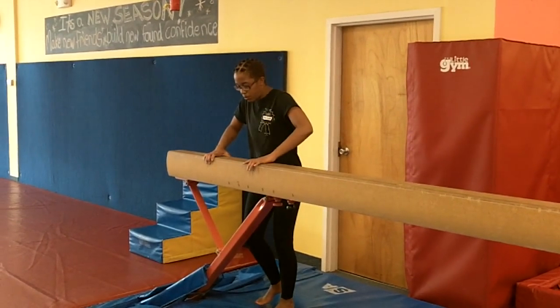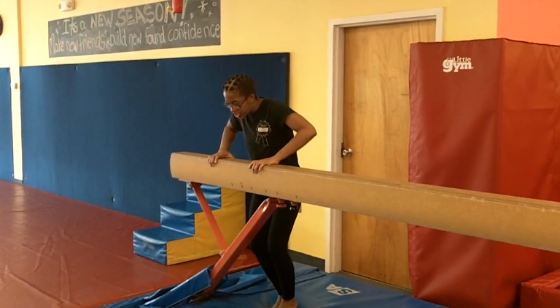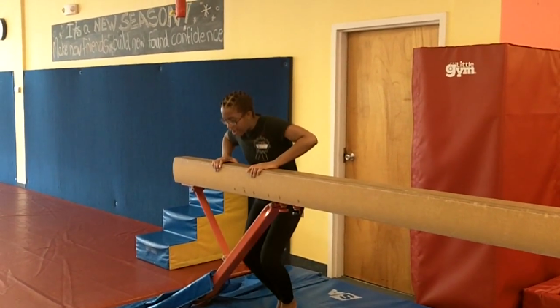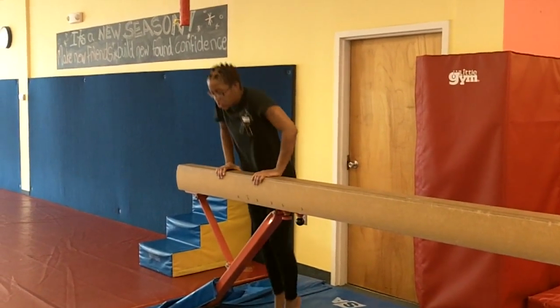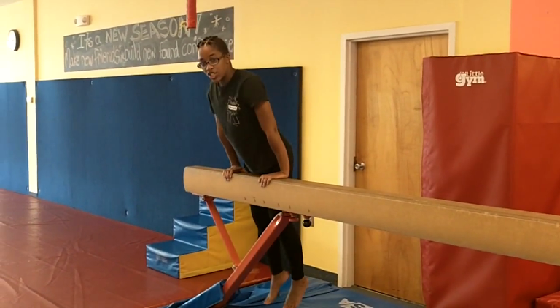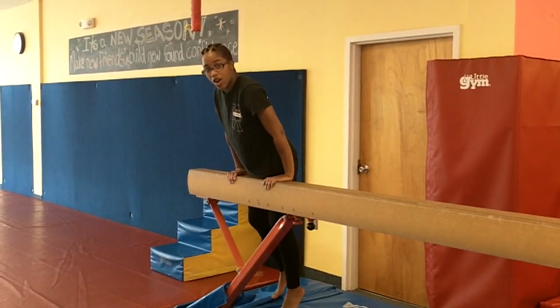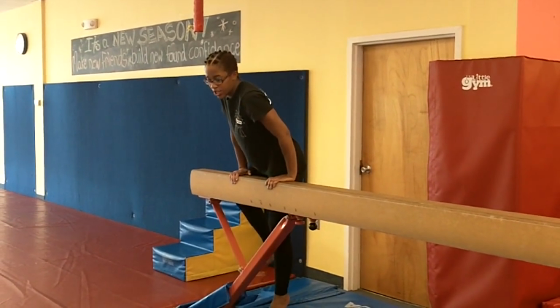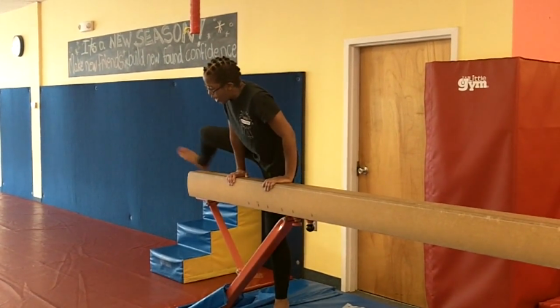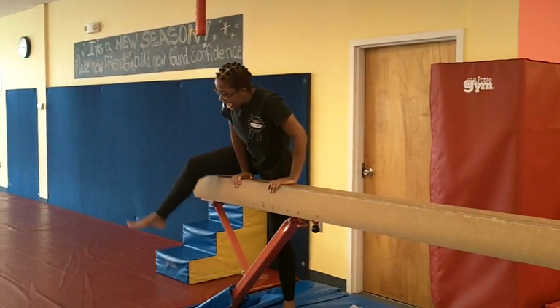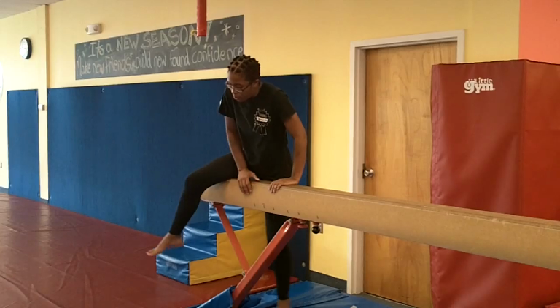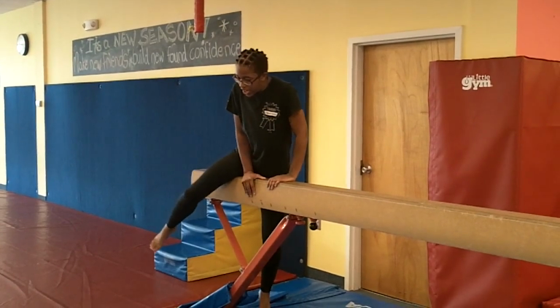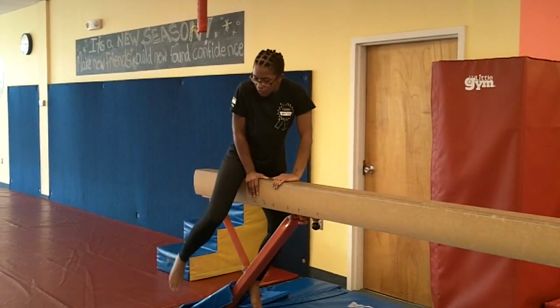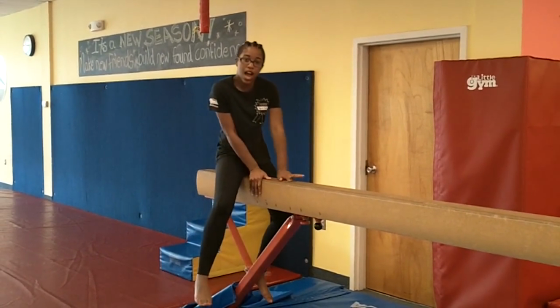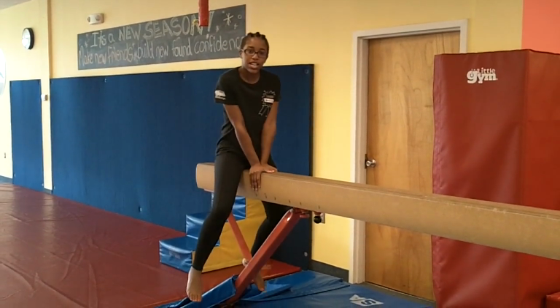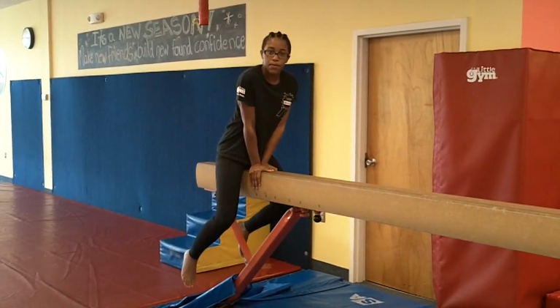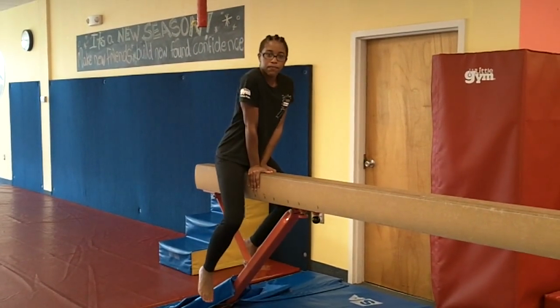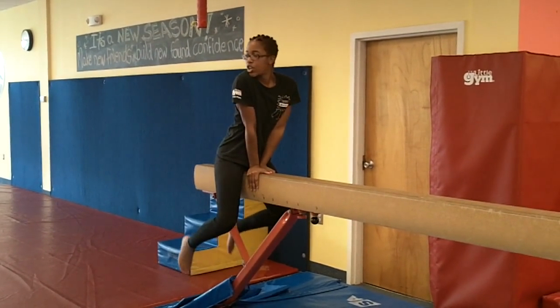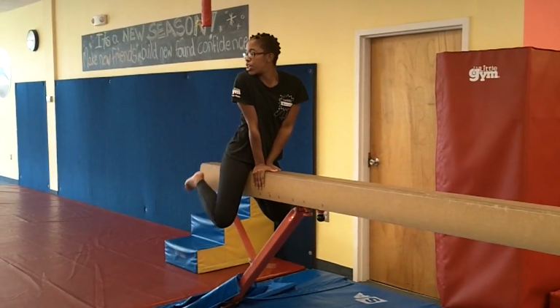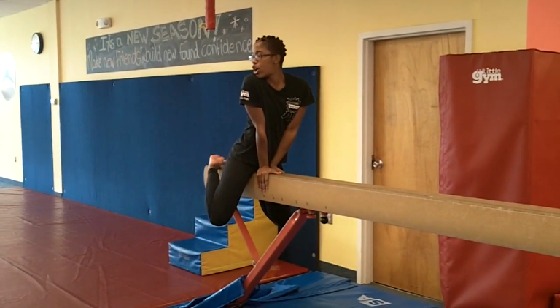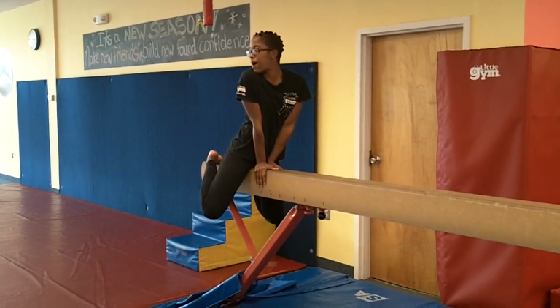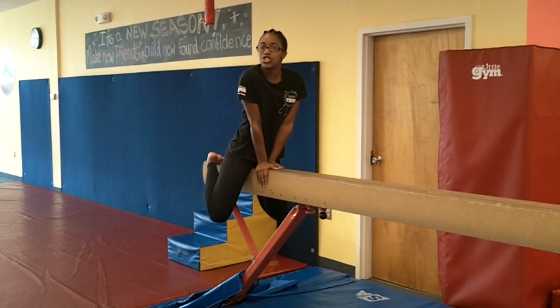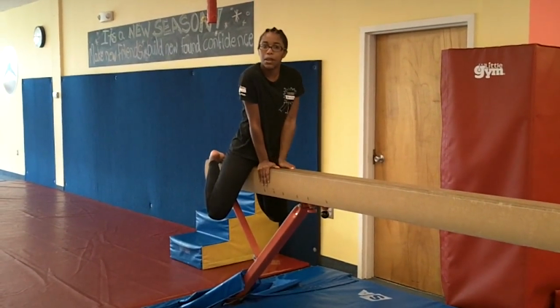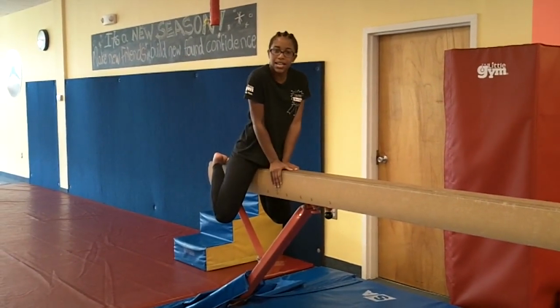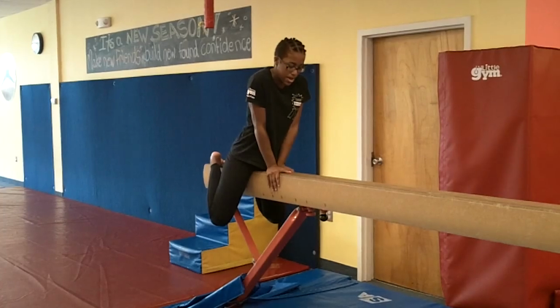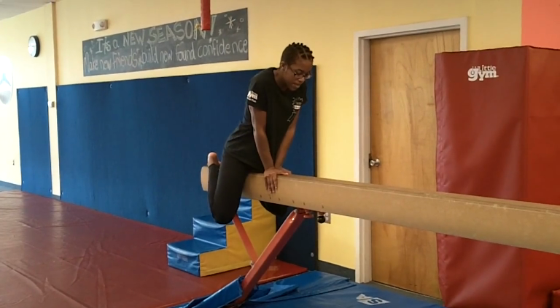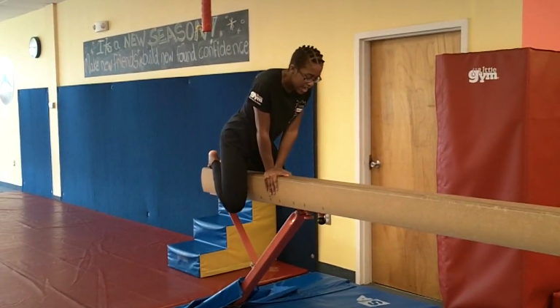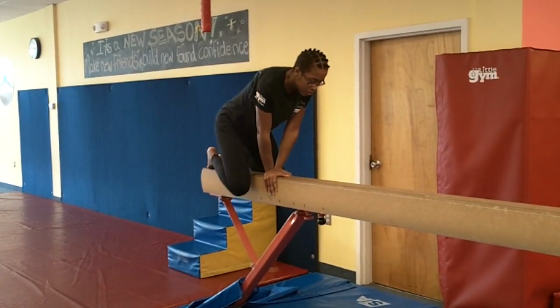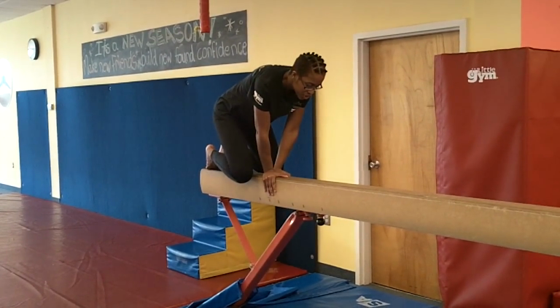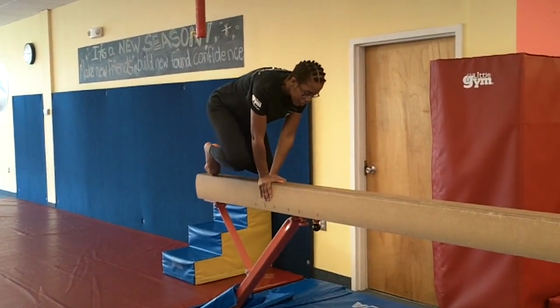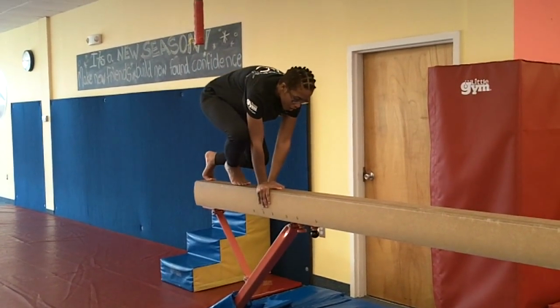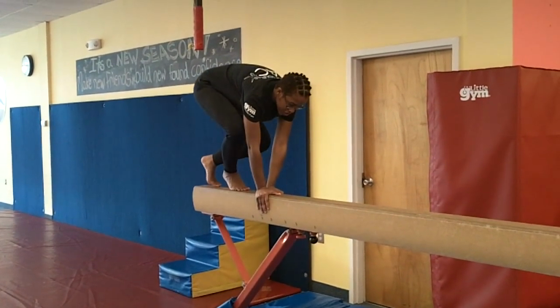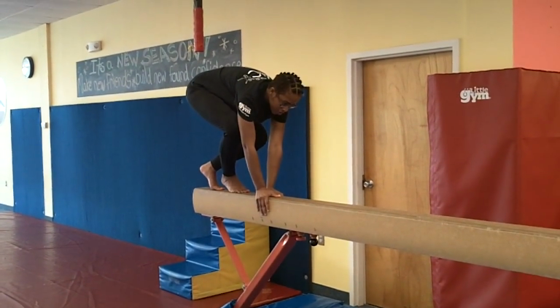So you pull yourself up into a really strong front support and you bring your leg over onto the other side of the beam. You bring your toes behind you on the back of the beam and you push up with your arms and your toes.